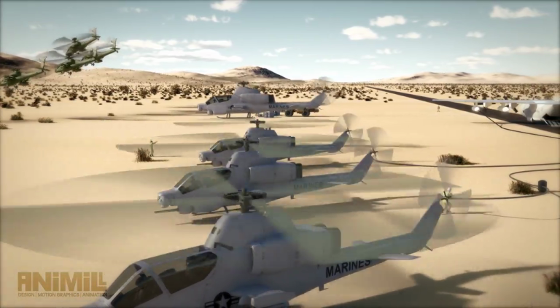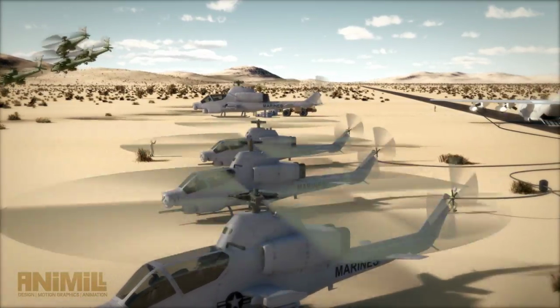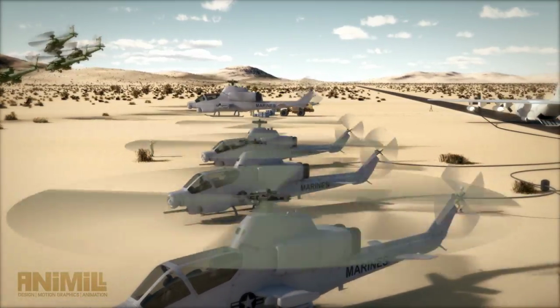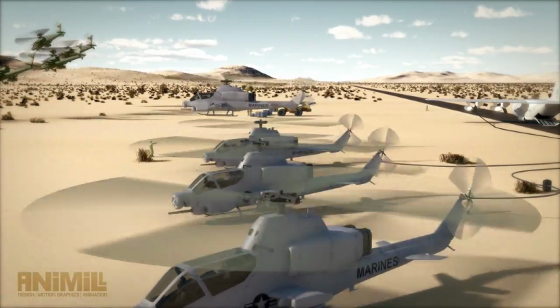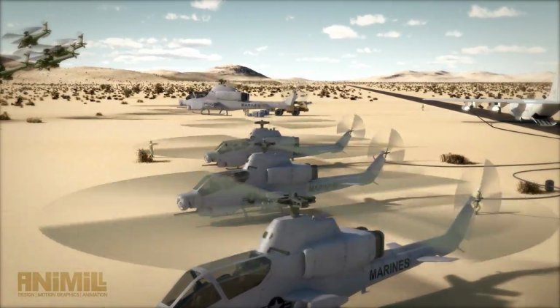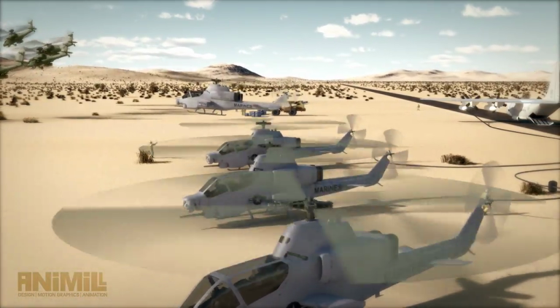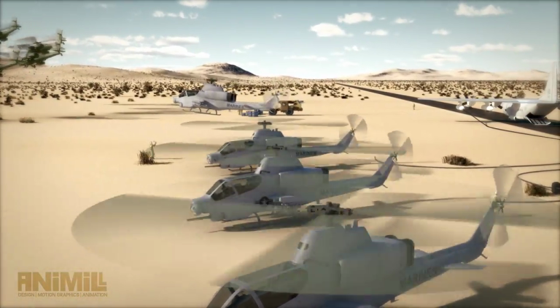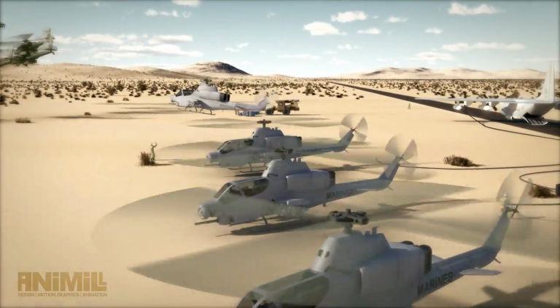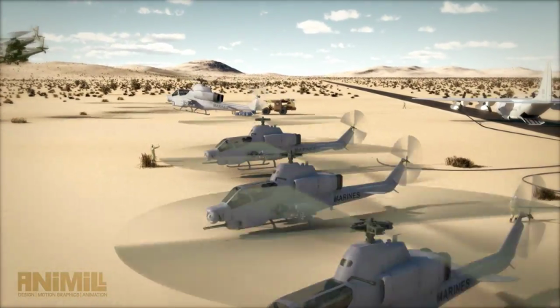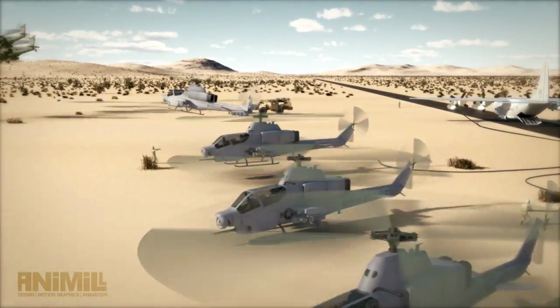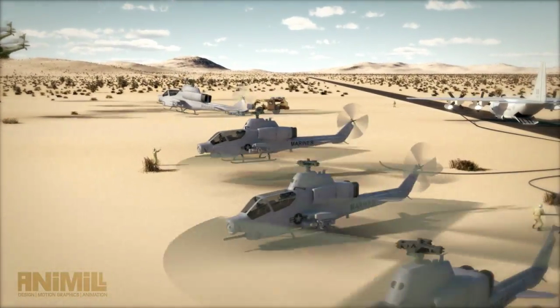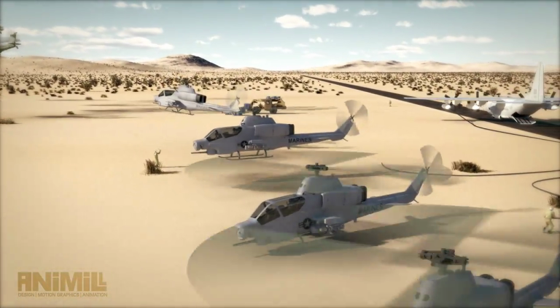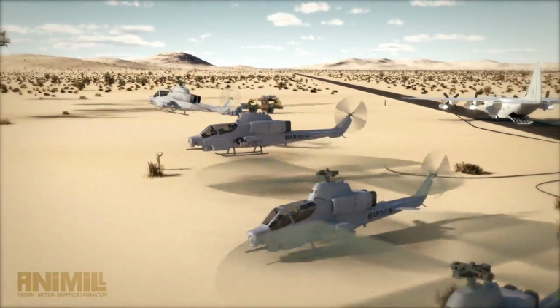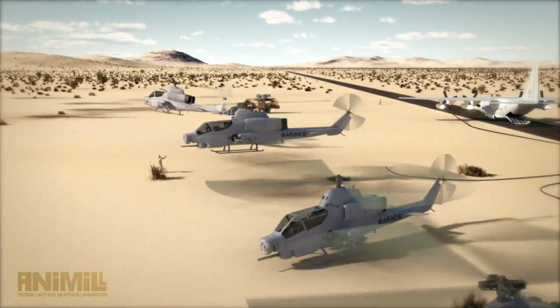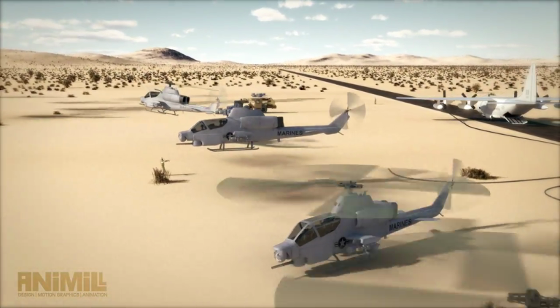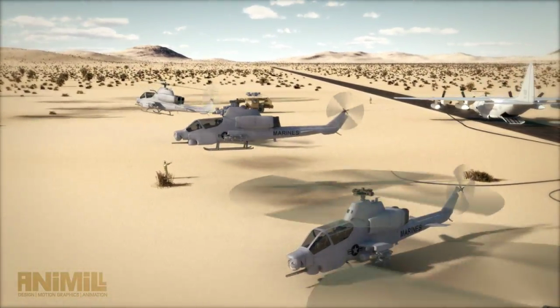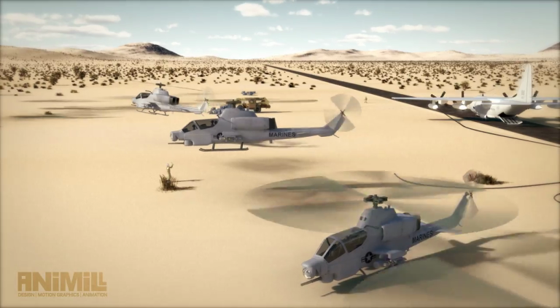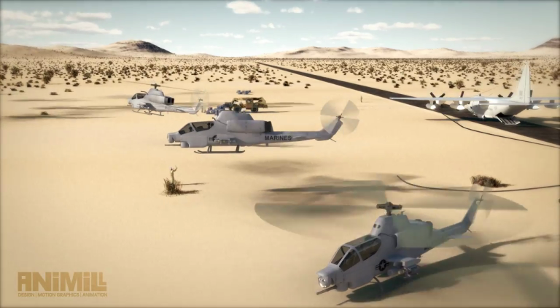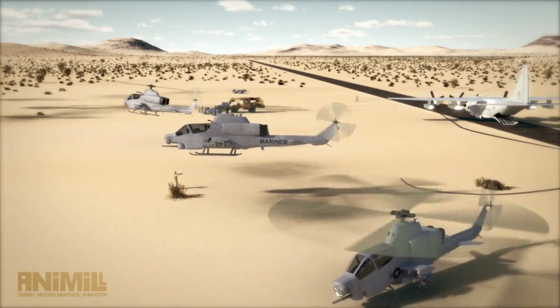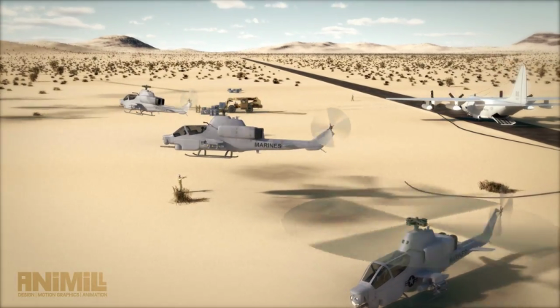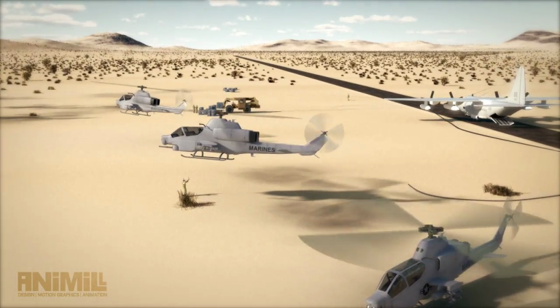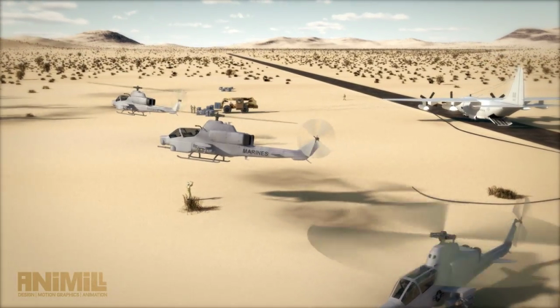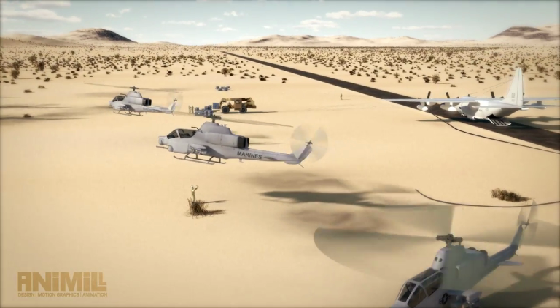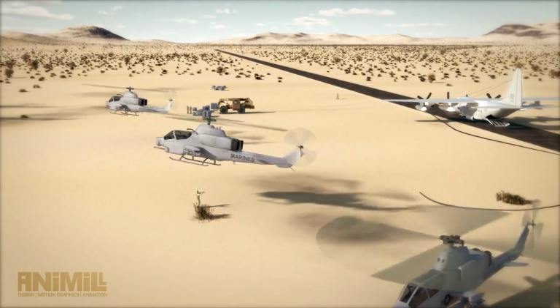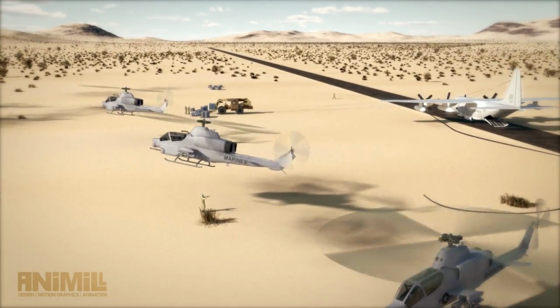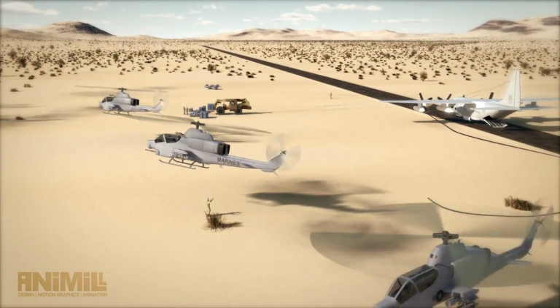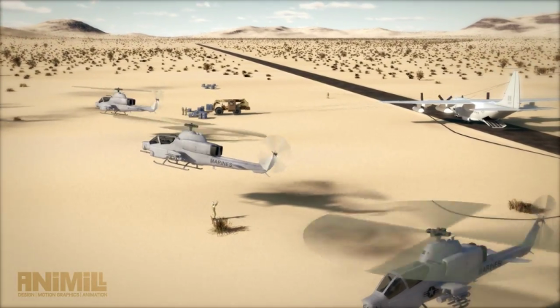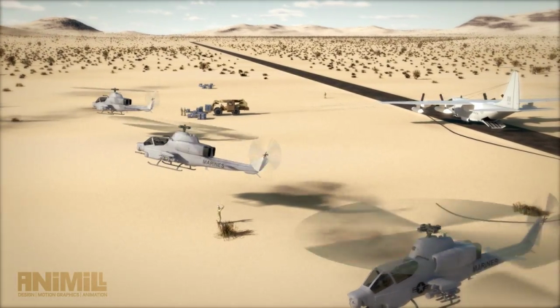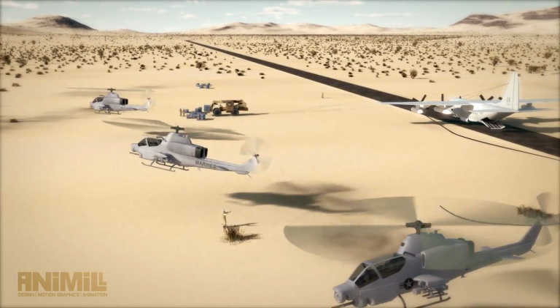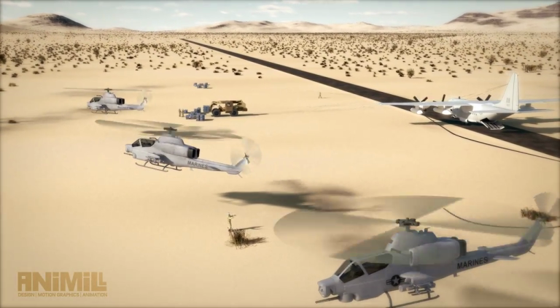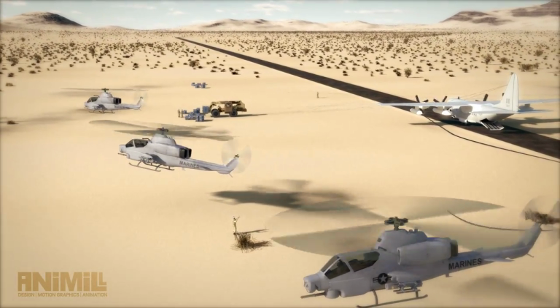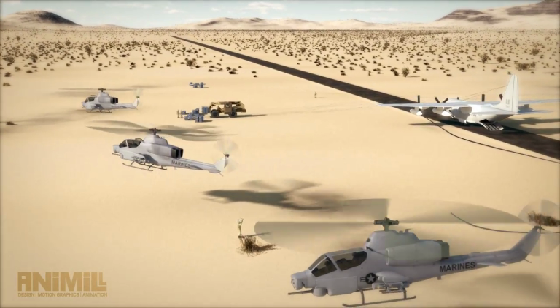Lonesome Dove Control, Strike Hawk Lead: flight of 2 departing Lonesome Dove to the east for the switch. Over. Roger, Strike Hawk Lead, you are cleared to the east.